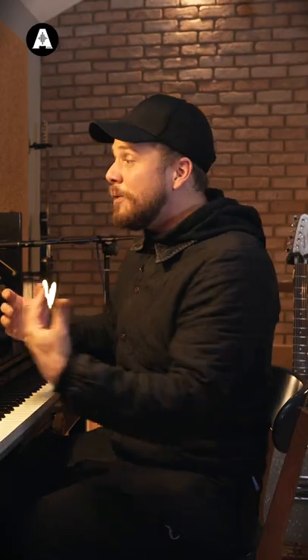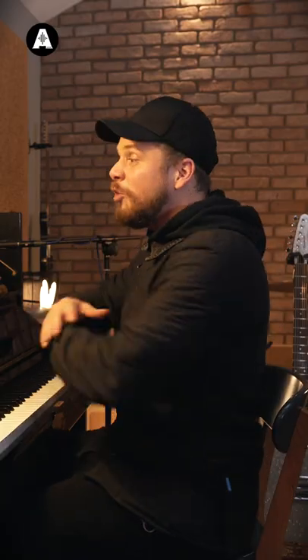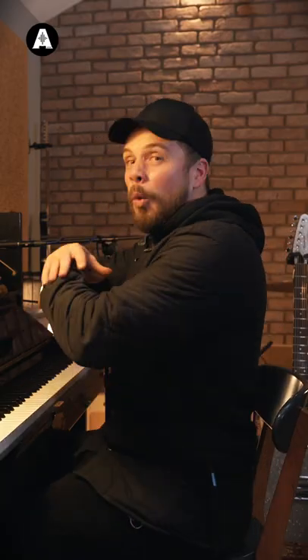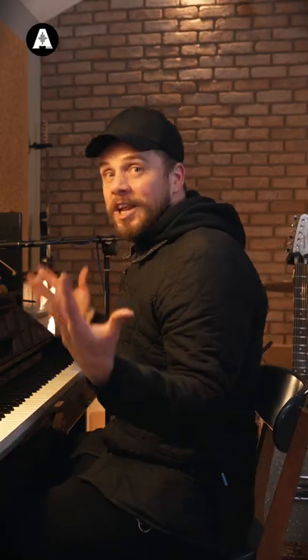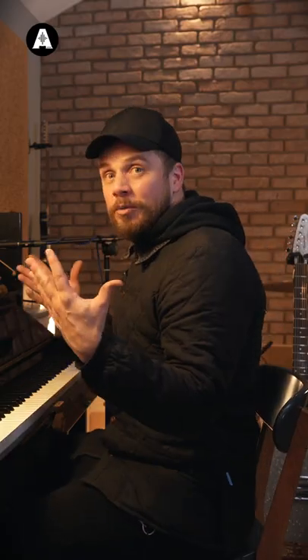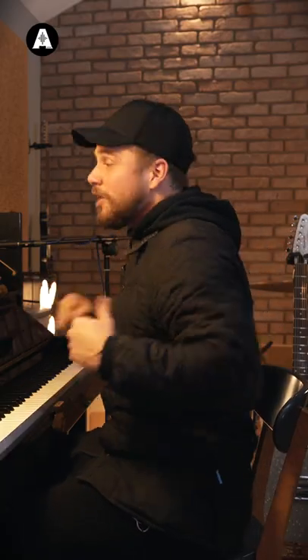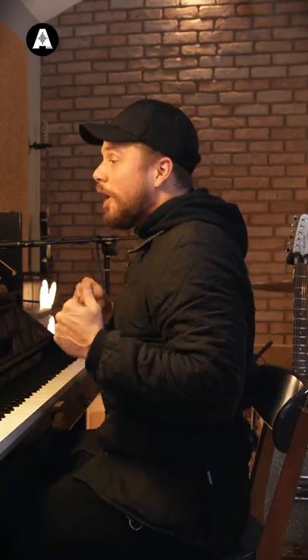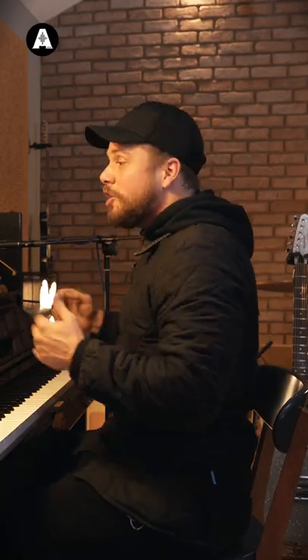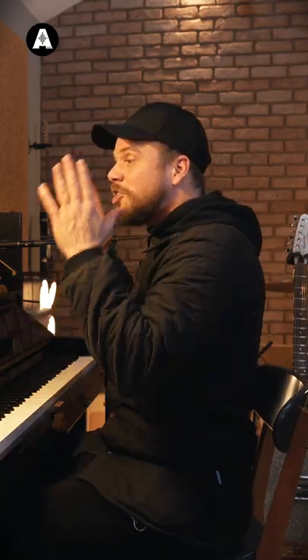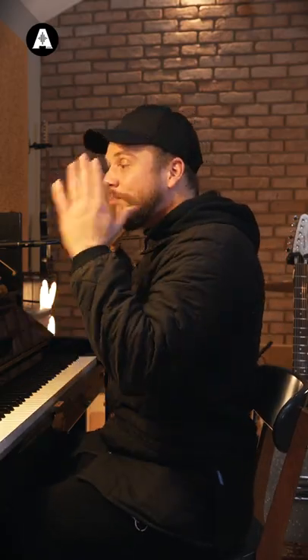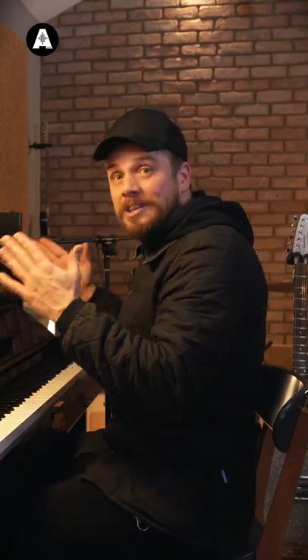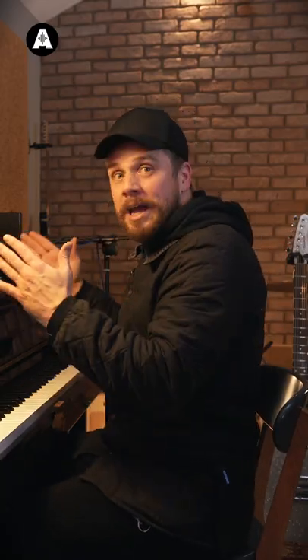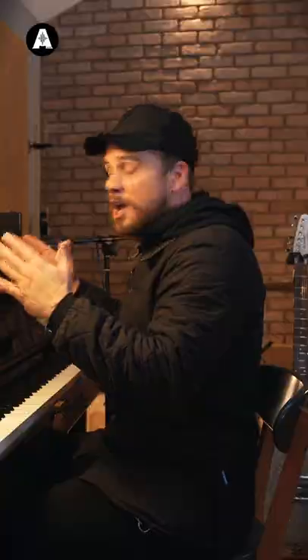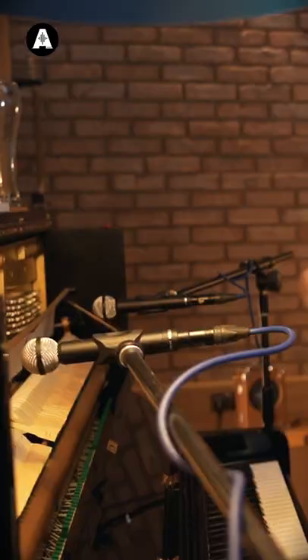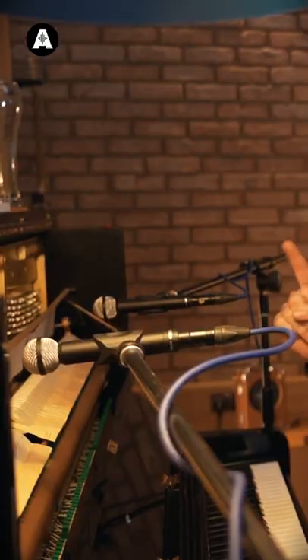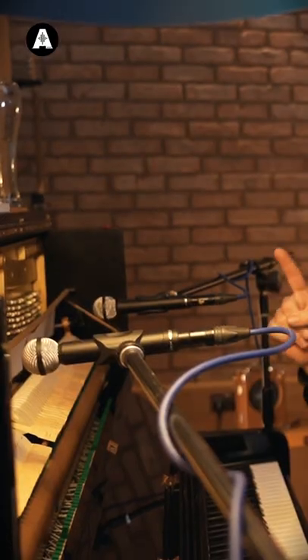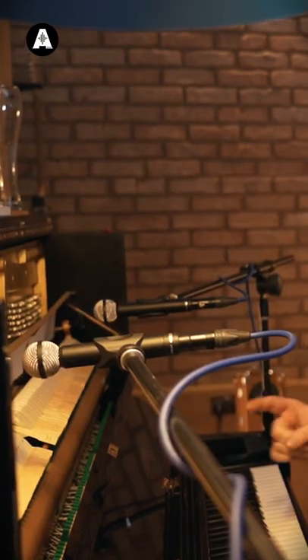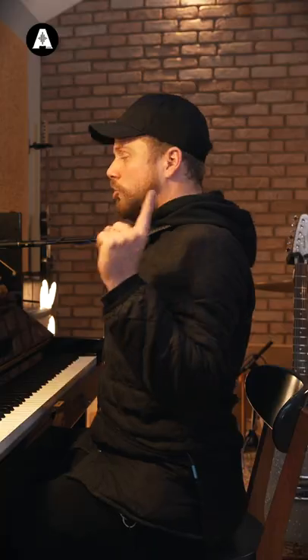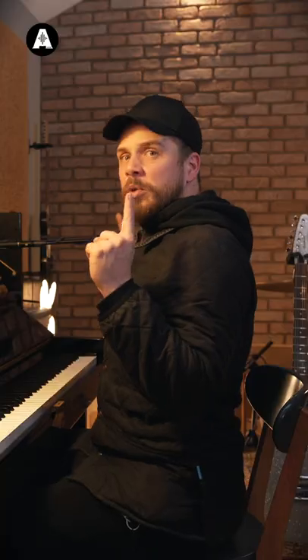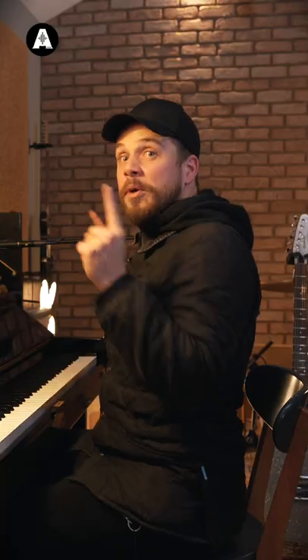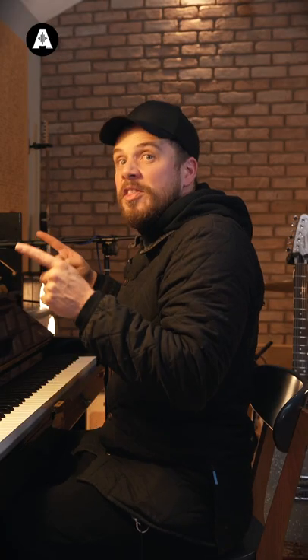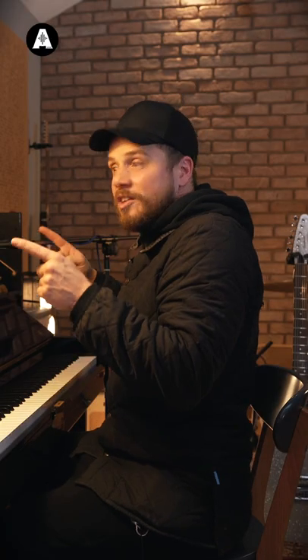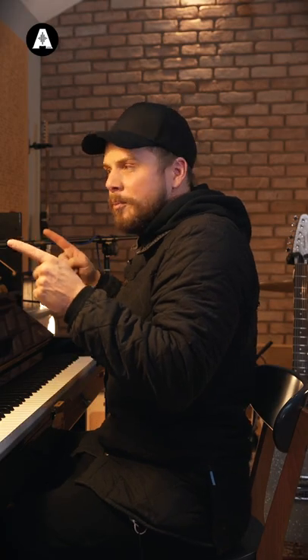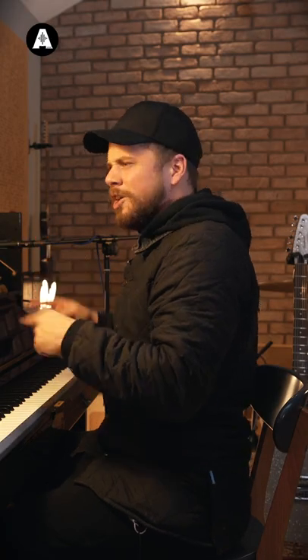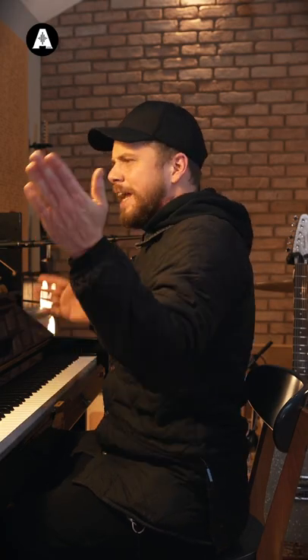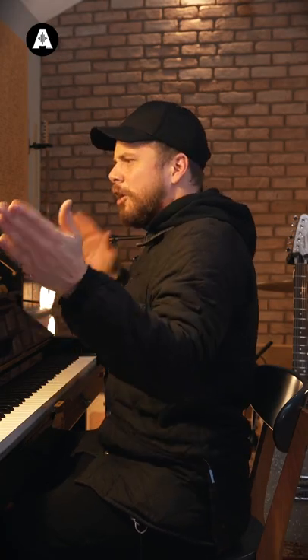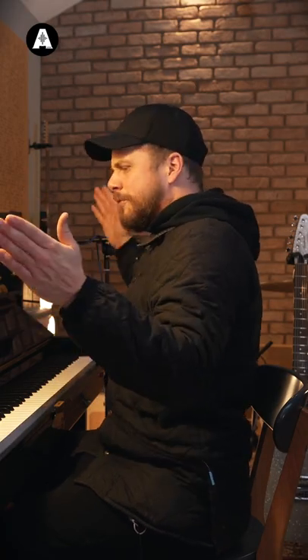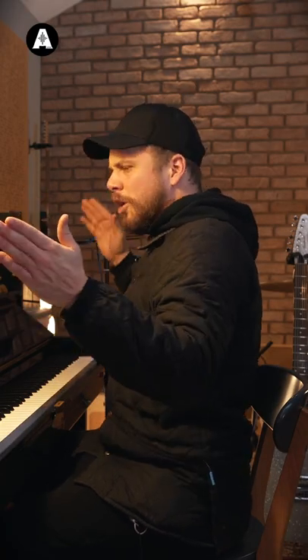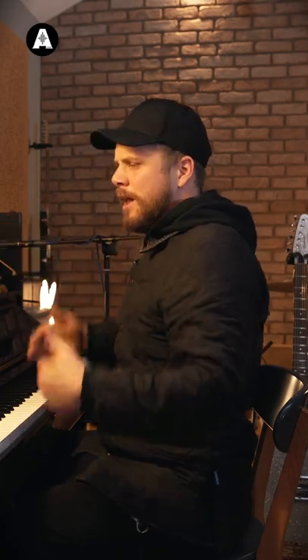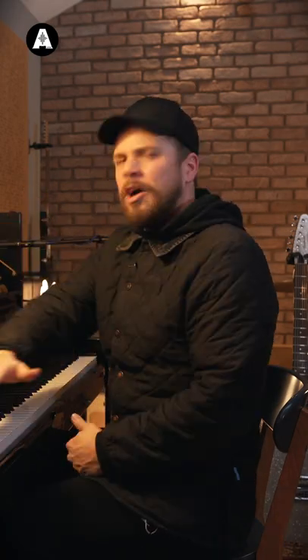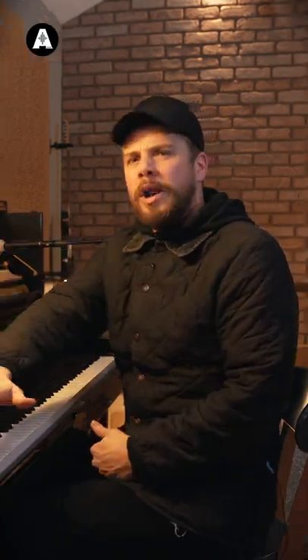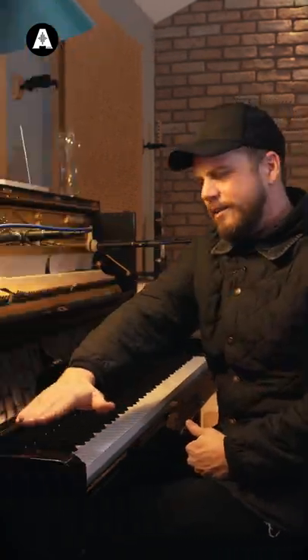The piano is a wide instrument, that's why I like to use a spaced pair — two microphones, shoulder width apart in this example. Check it out, left to right. That's how wide it is.